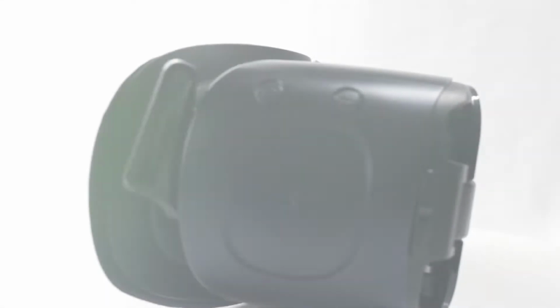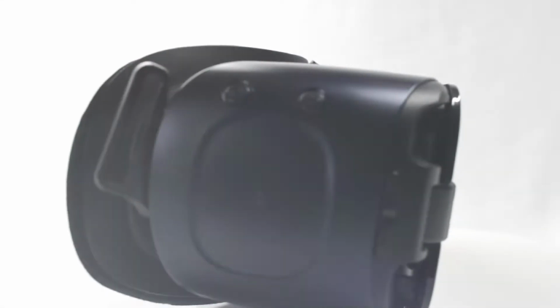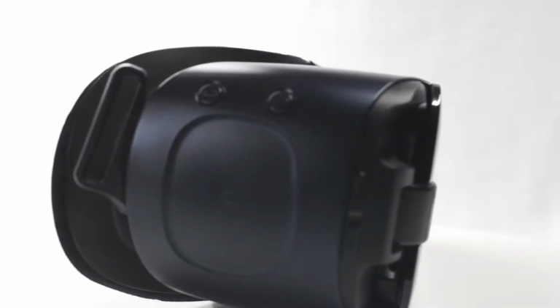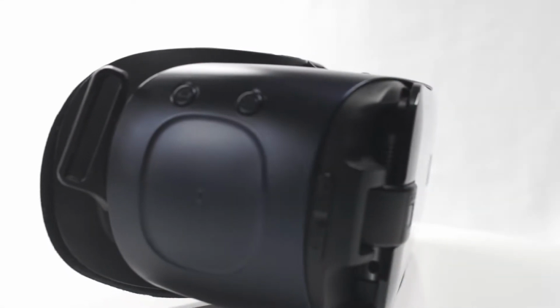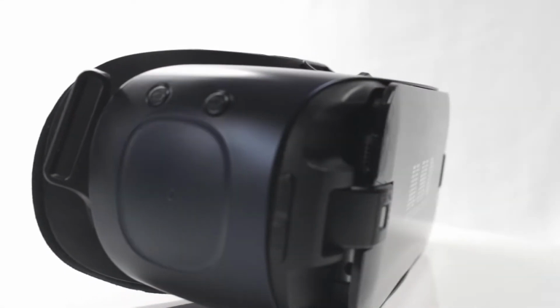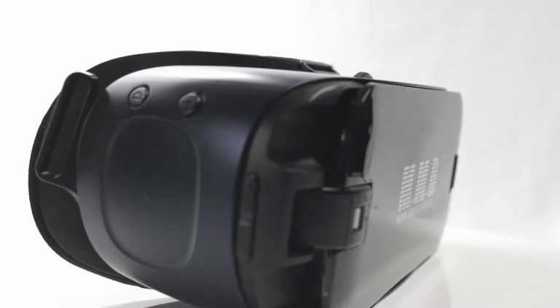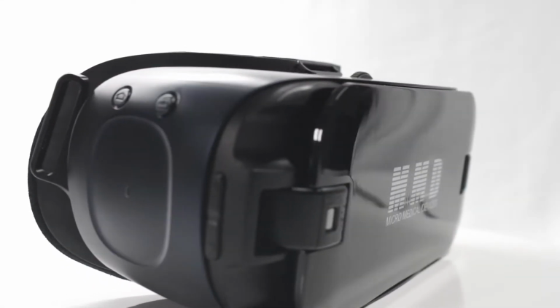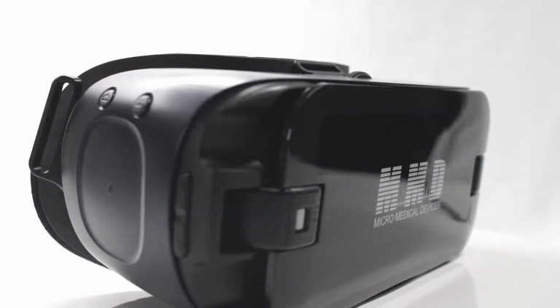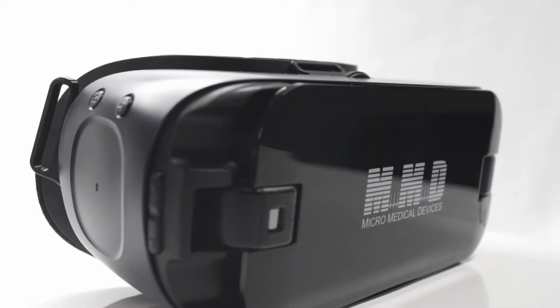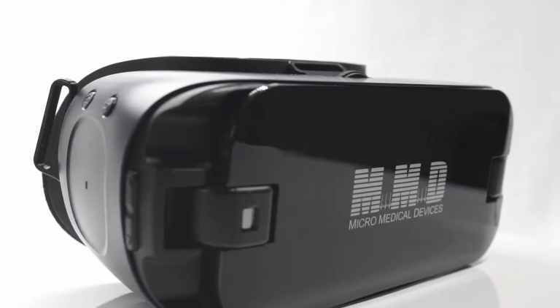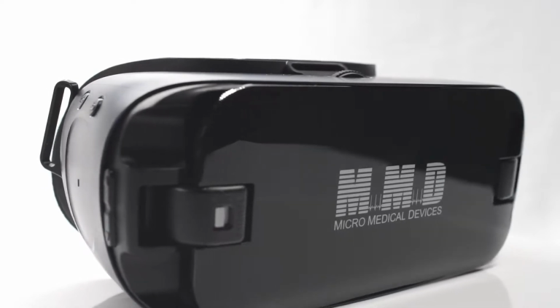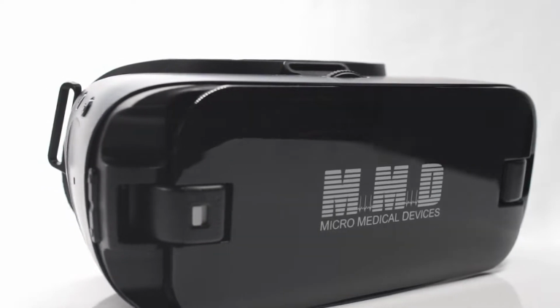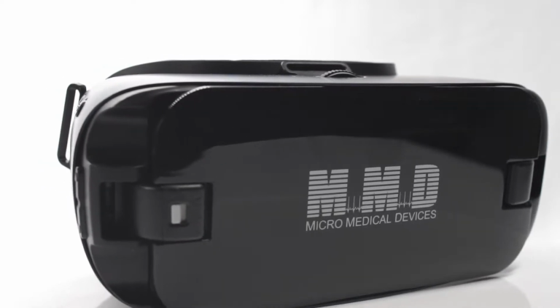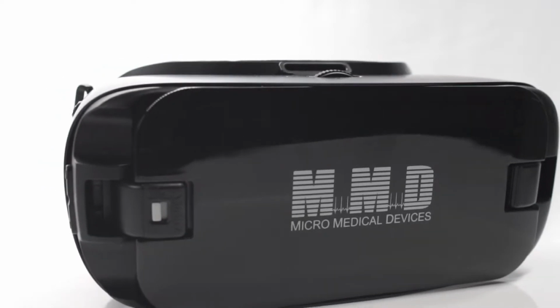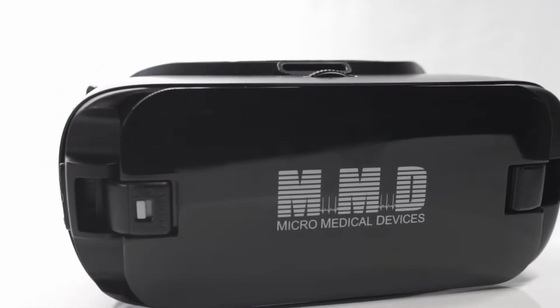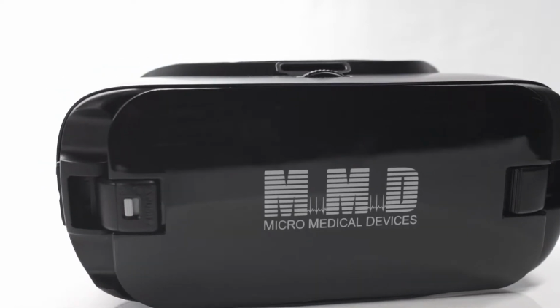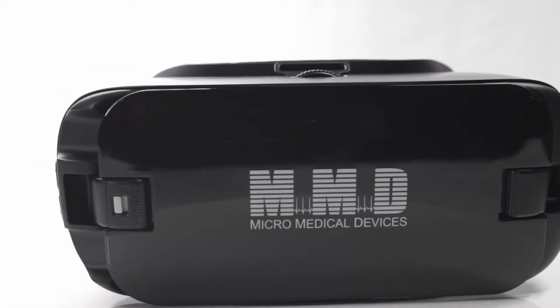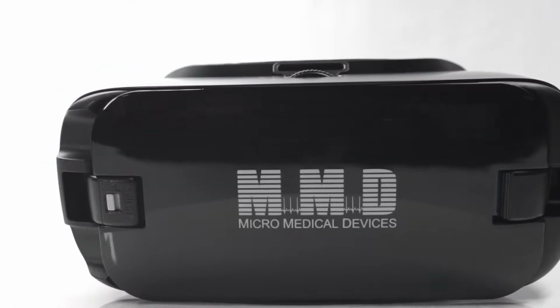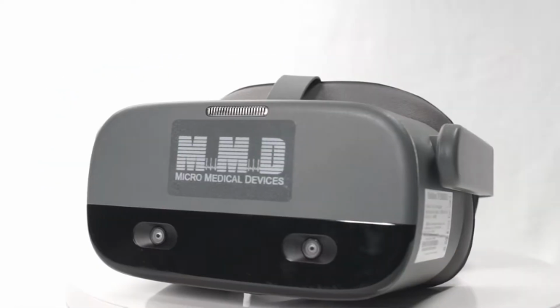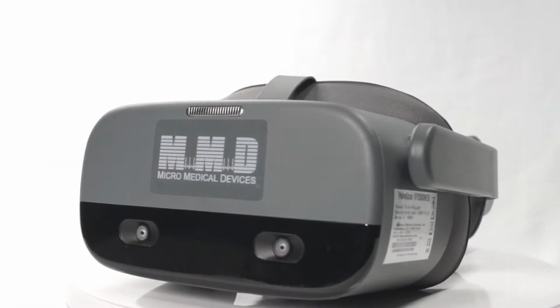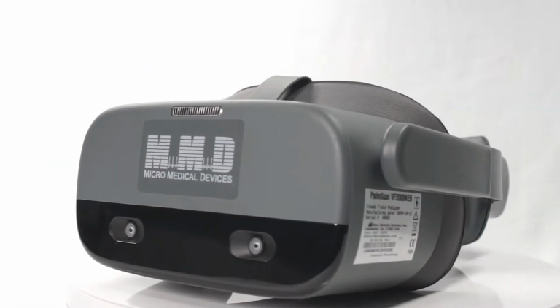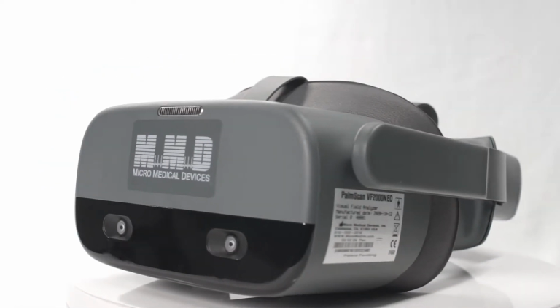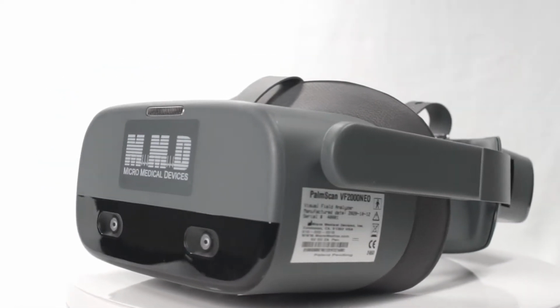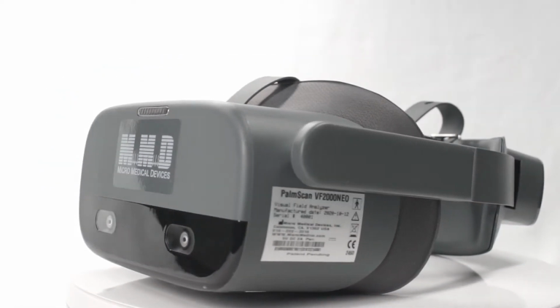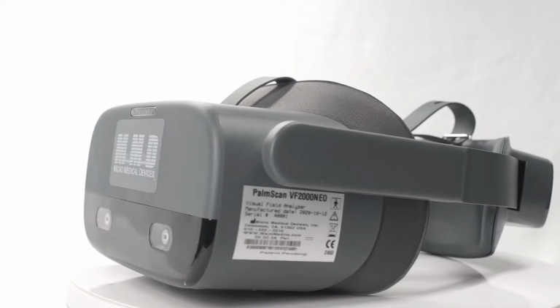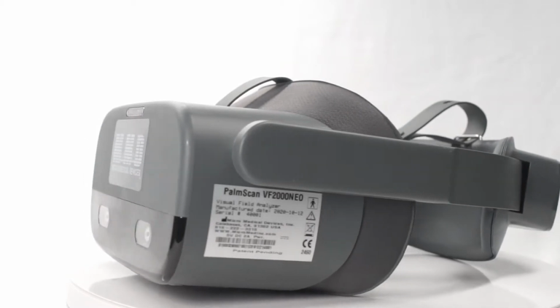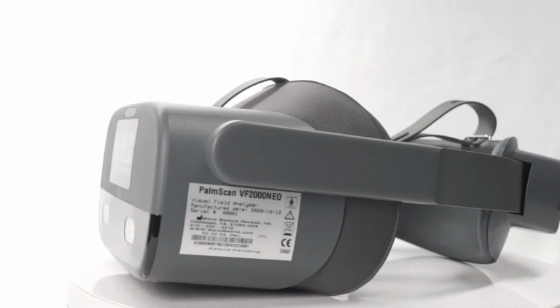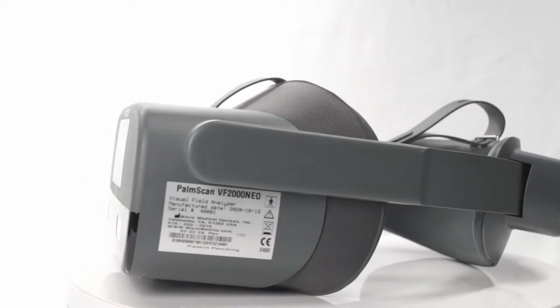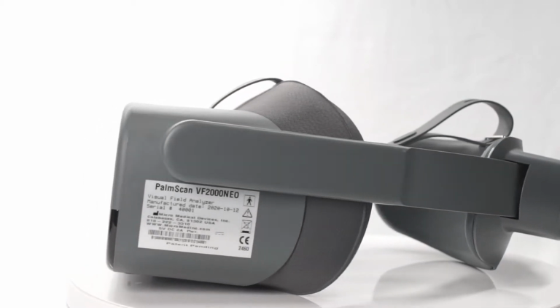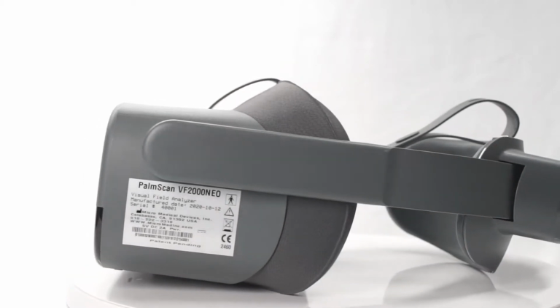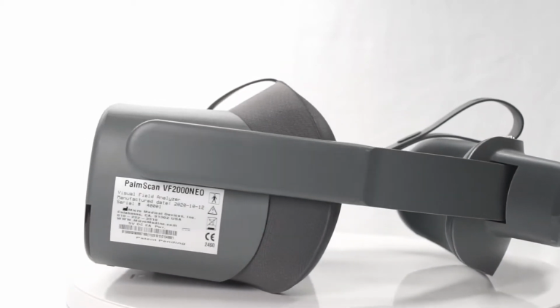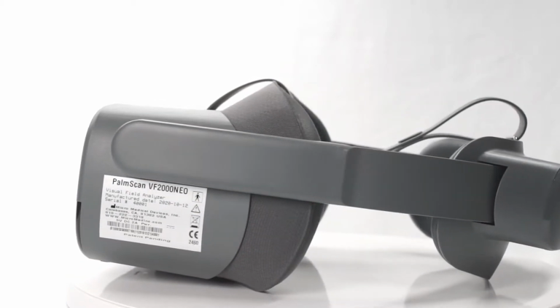With three available models, Micro Medical Devices has combined the accuracy and versatility of the industry's best vision screening tools in one user-friendly portable package.